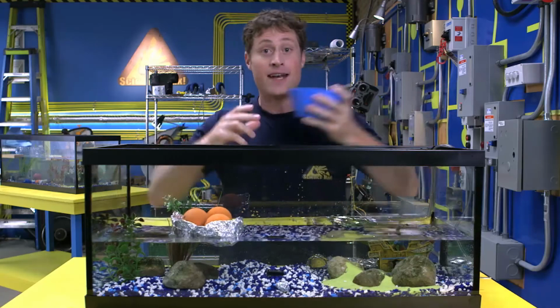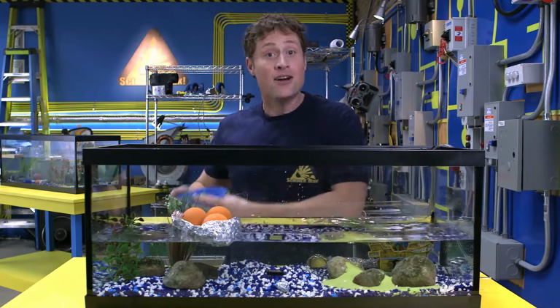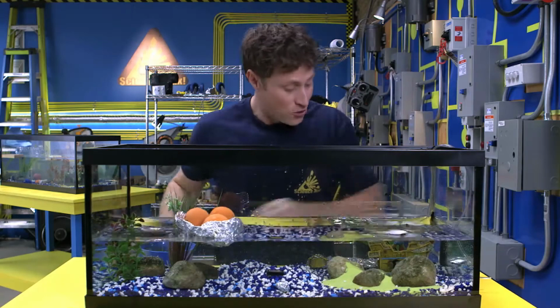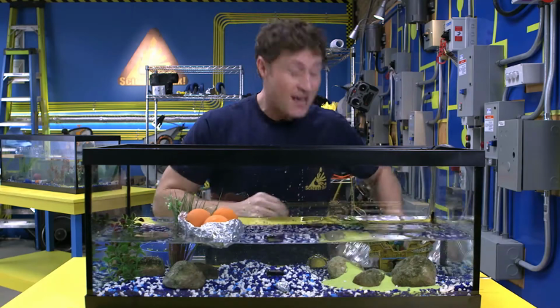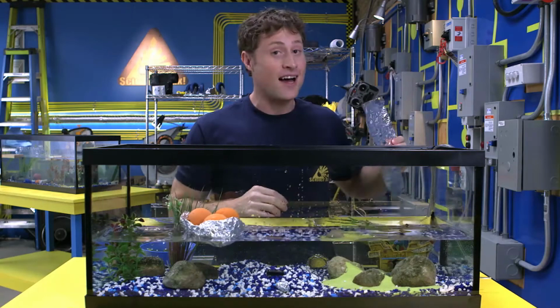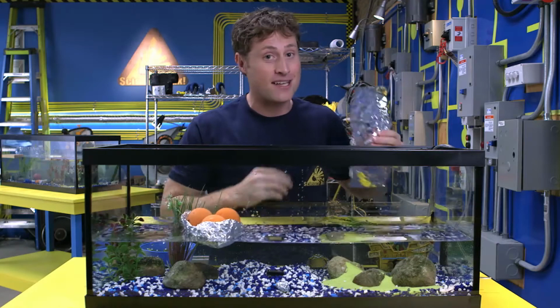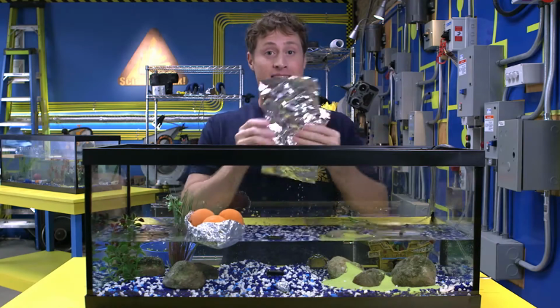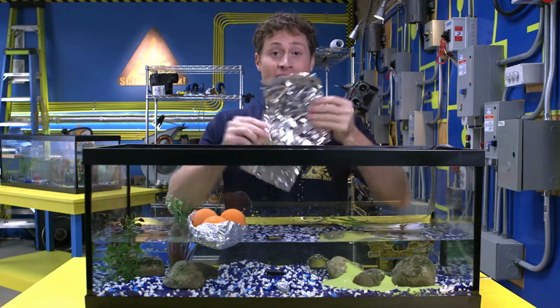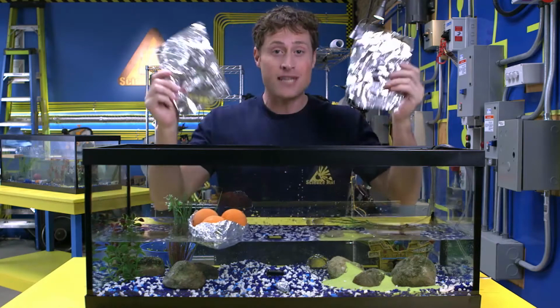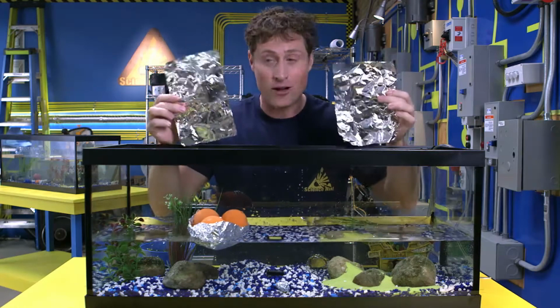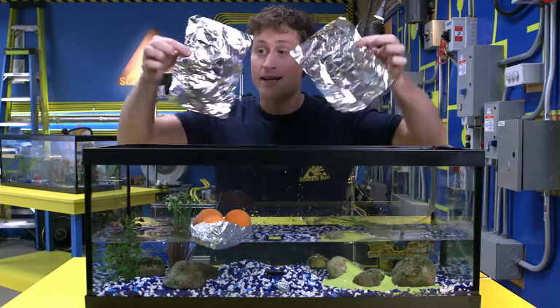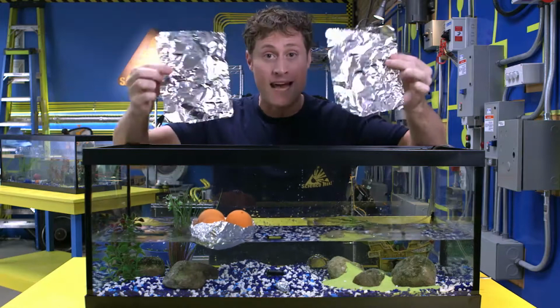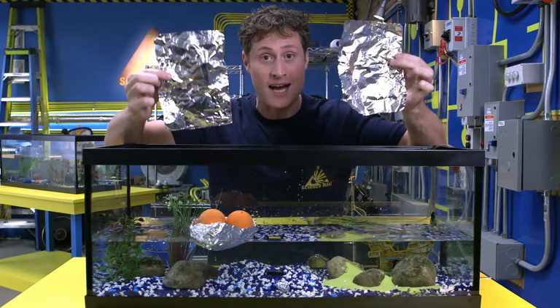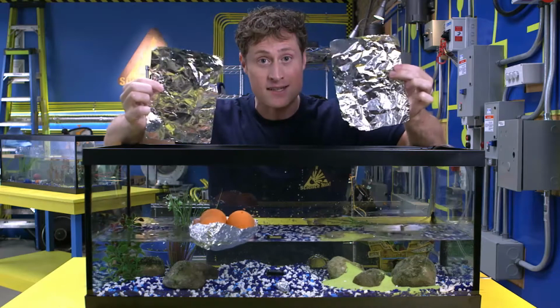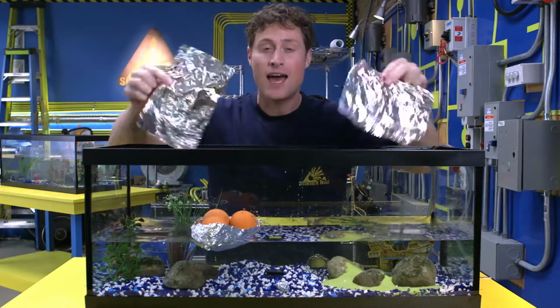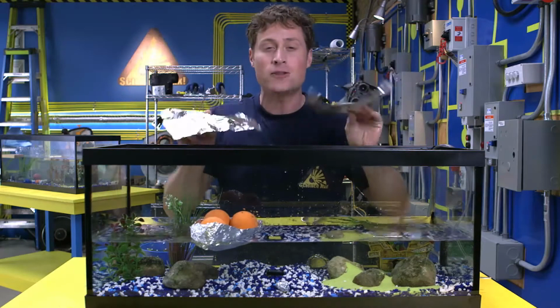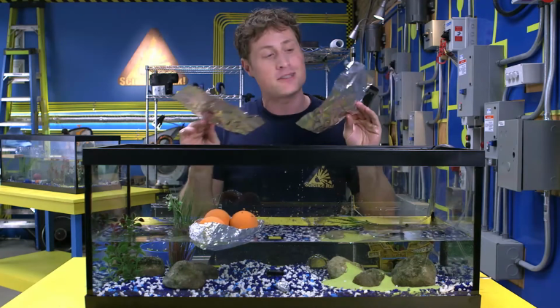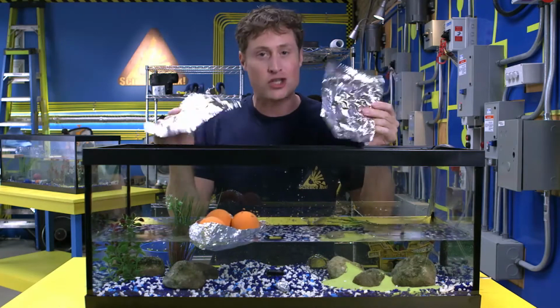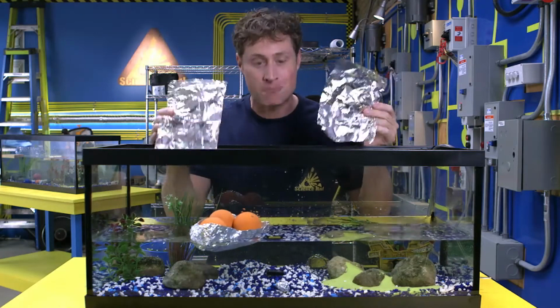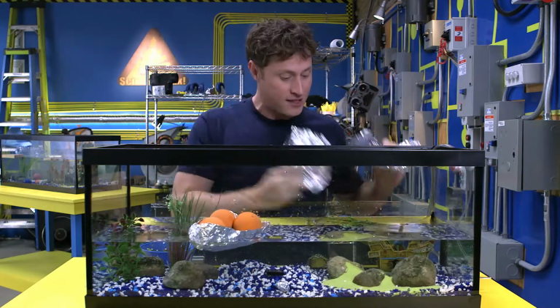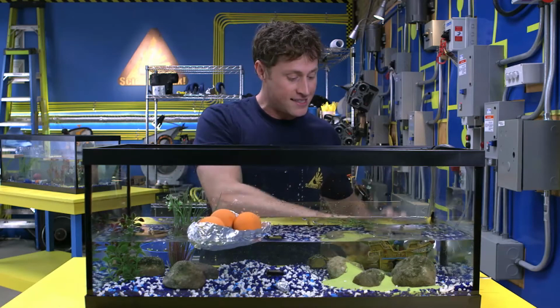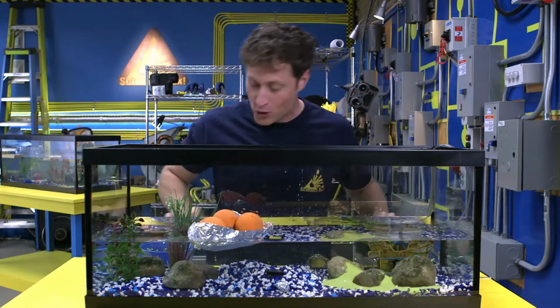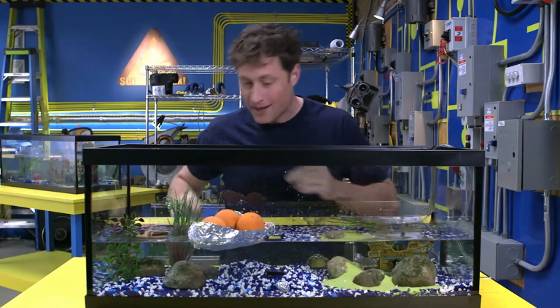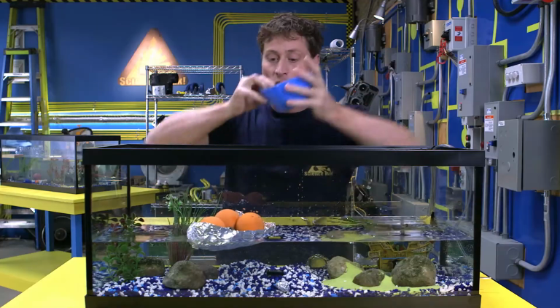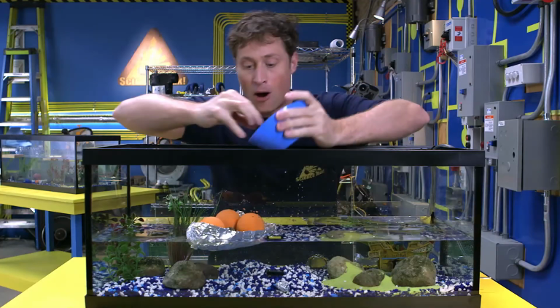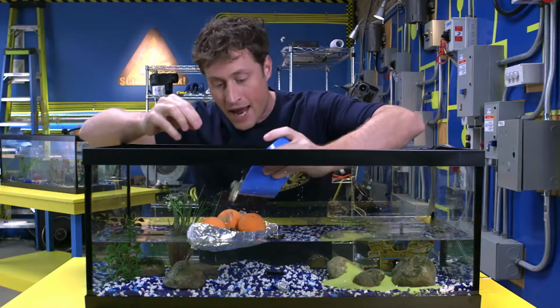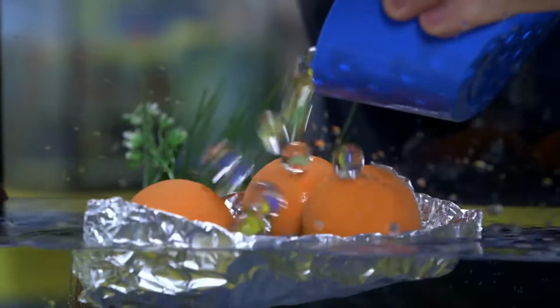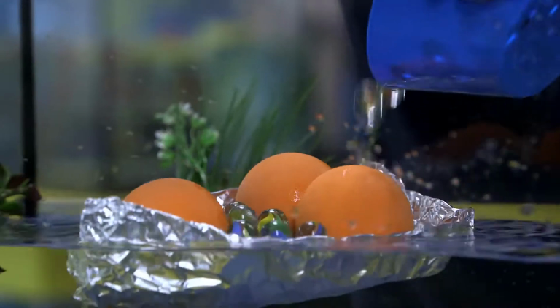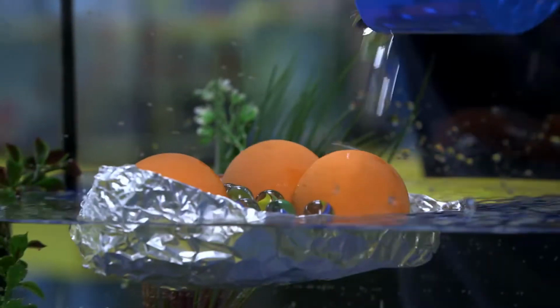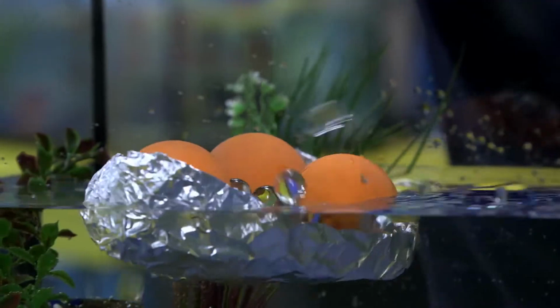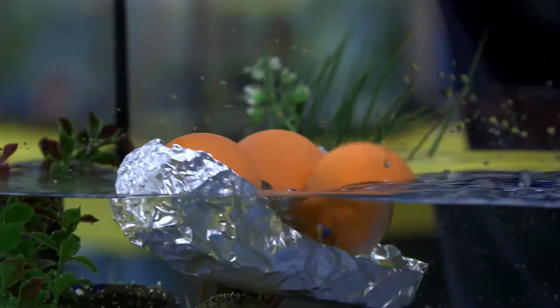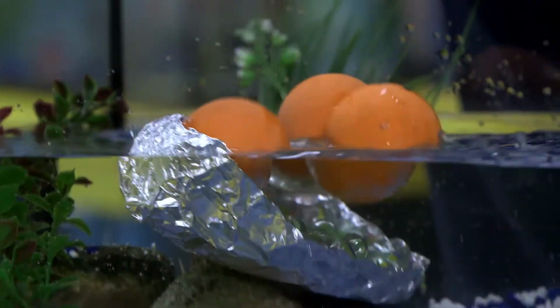And here you can be science maximites: get some tinfoil, cut it into same-size pieces, fold a couple of different shapes of boats, and see which one can hold the most weight before sinking.